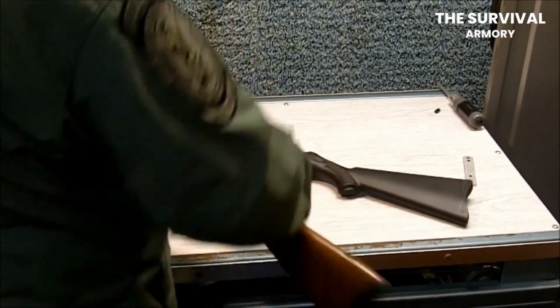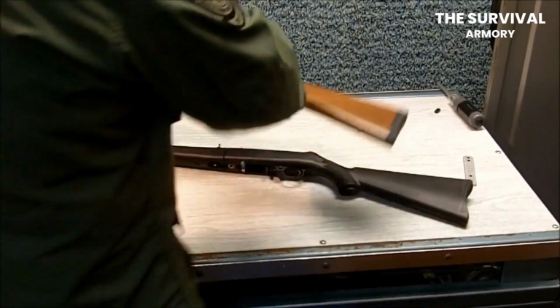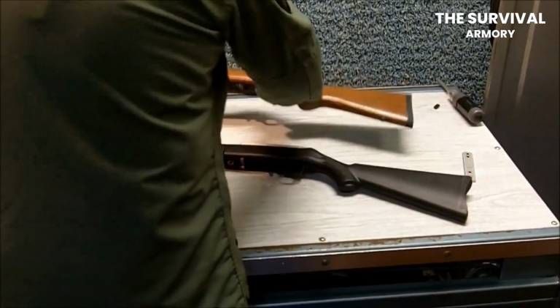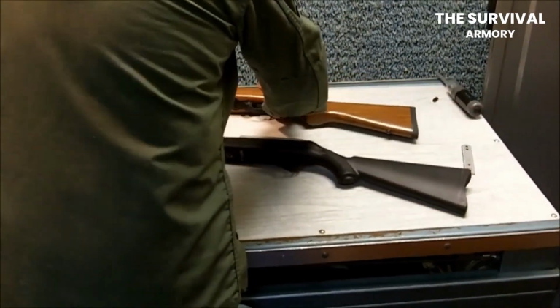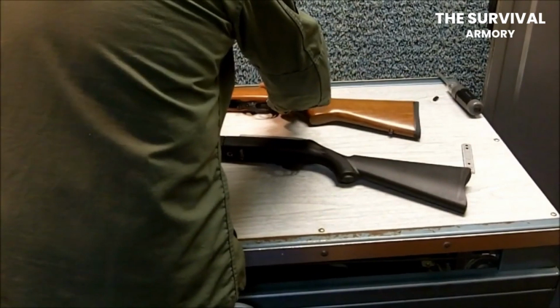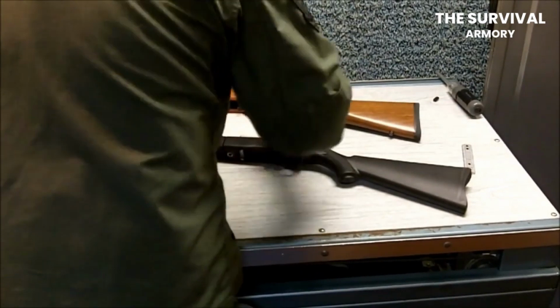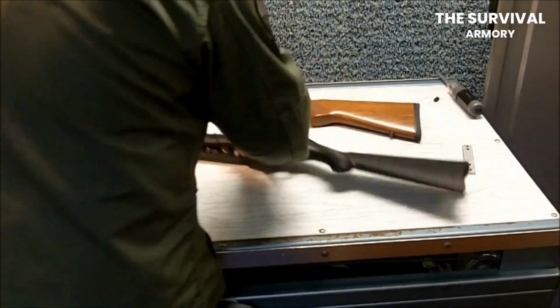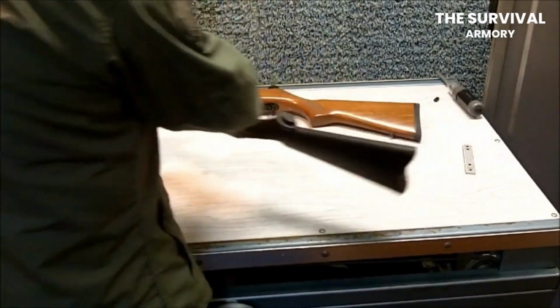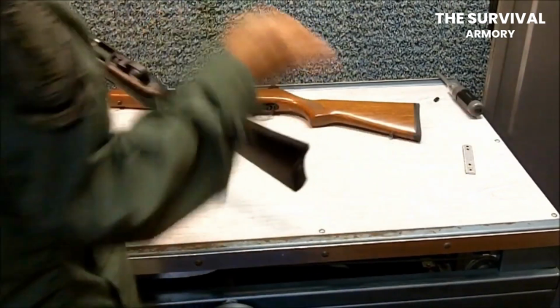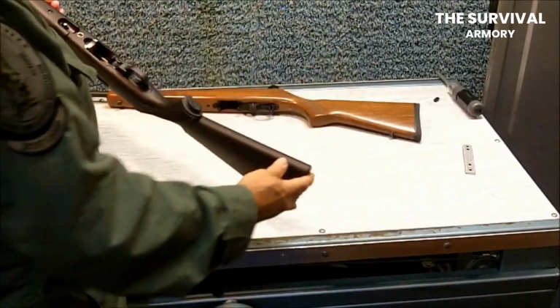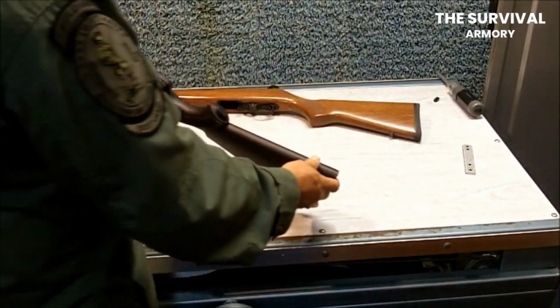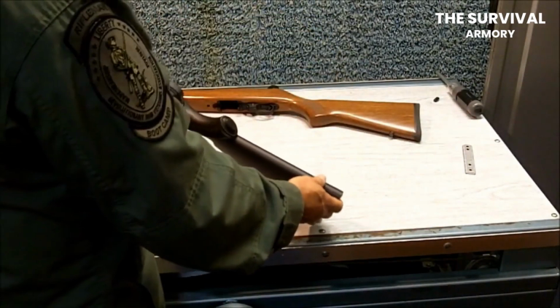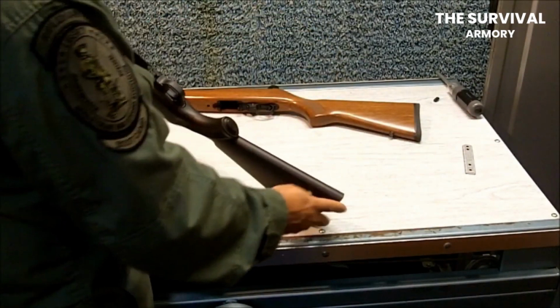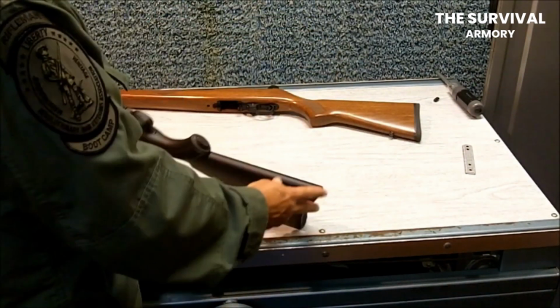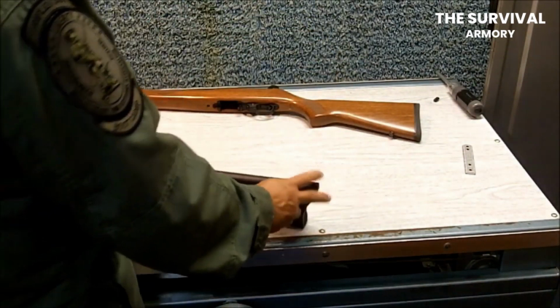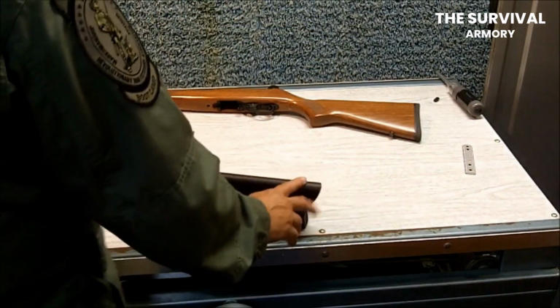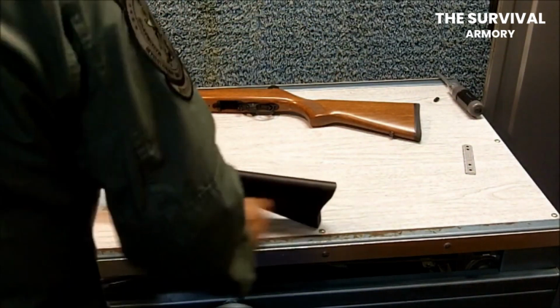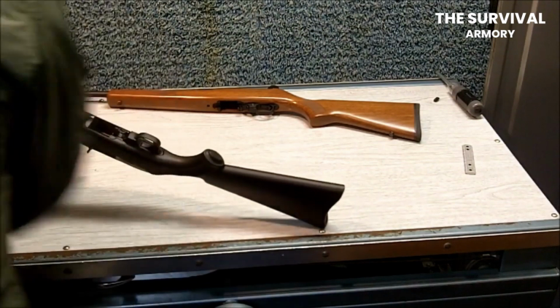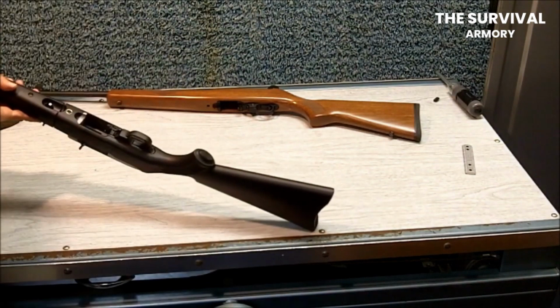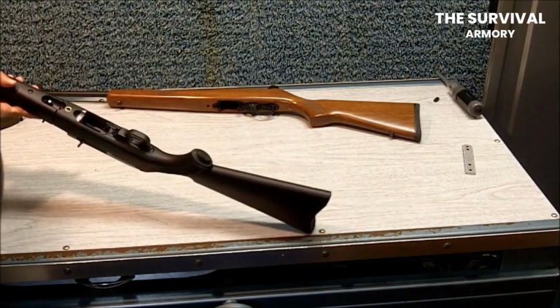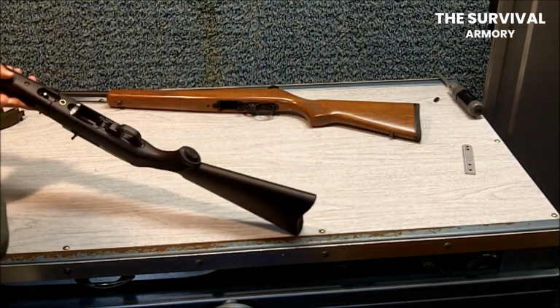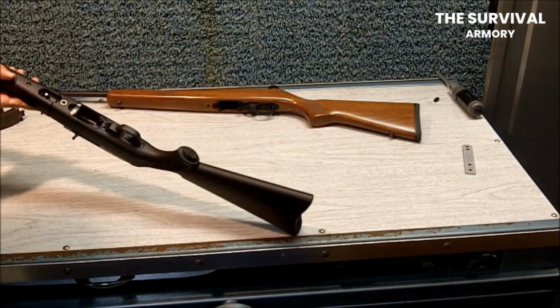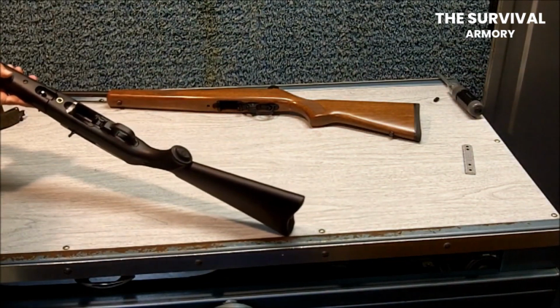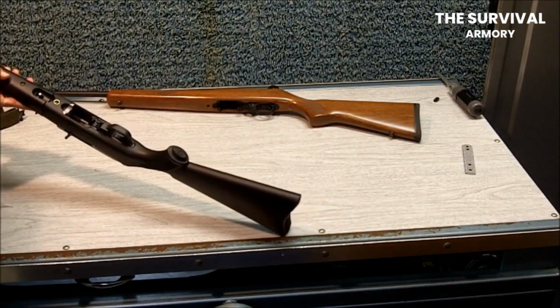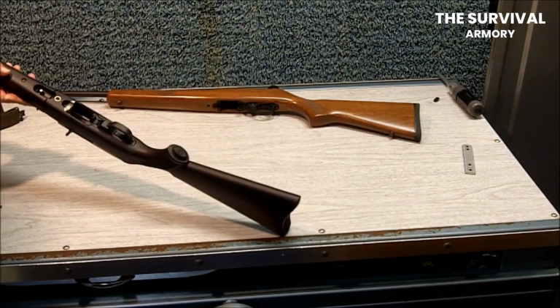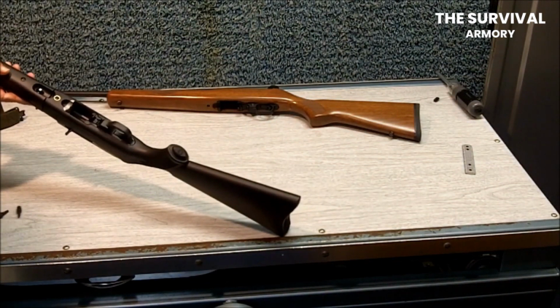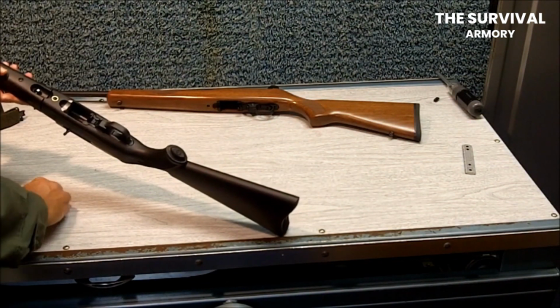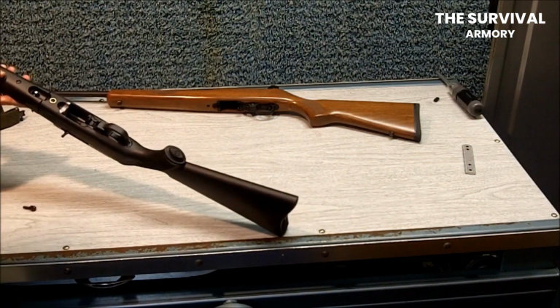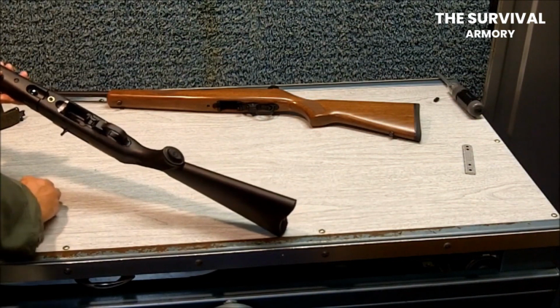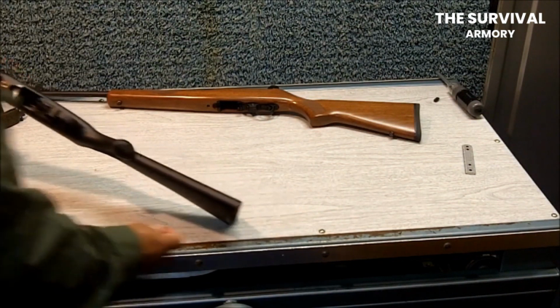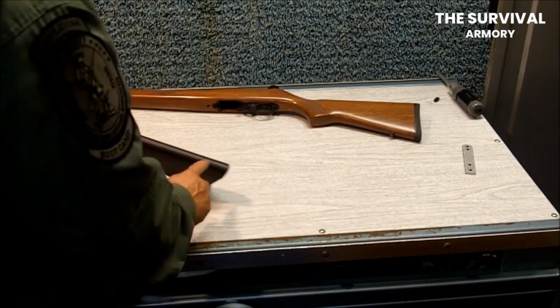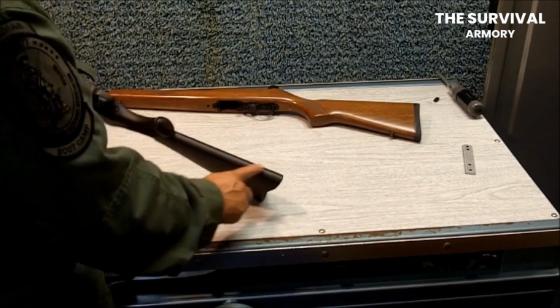That is it for this video. We hope you have enjoyed learning more about the gun that sparked your interest in firearms. Stay connected with us to get updates on new weapons and the regulatory changes around them. We will see you at the next one.